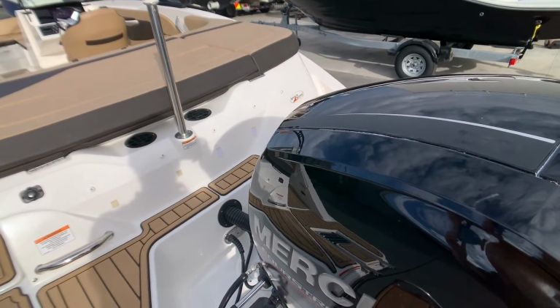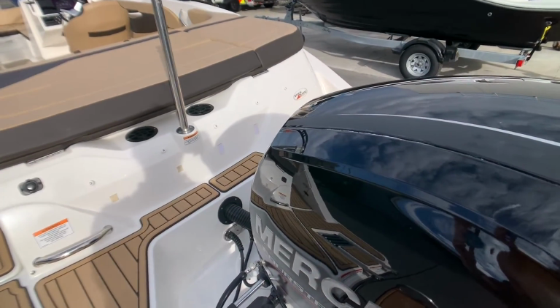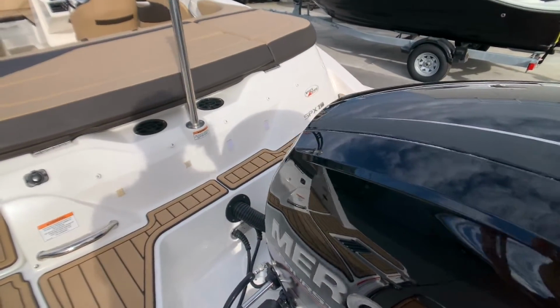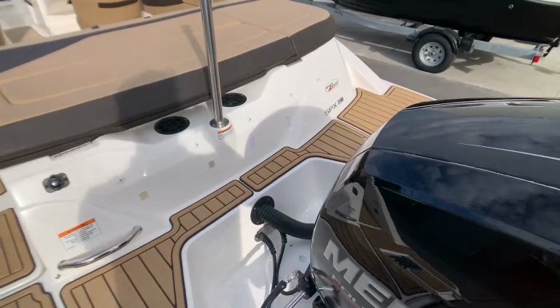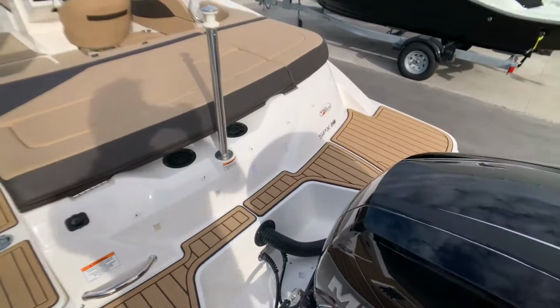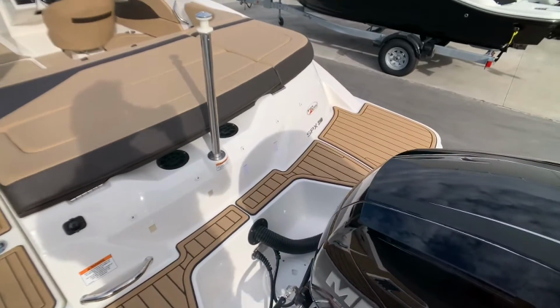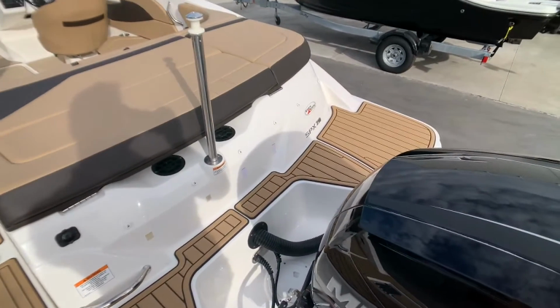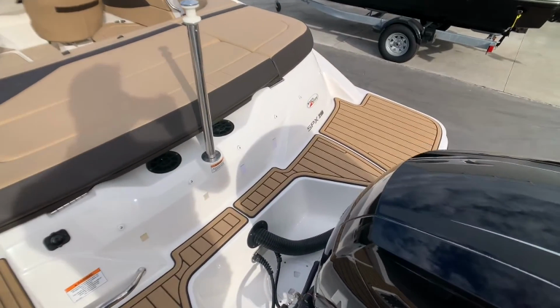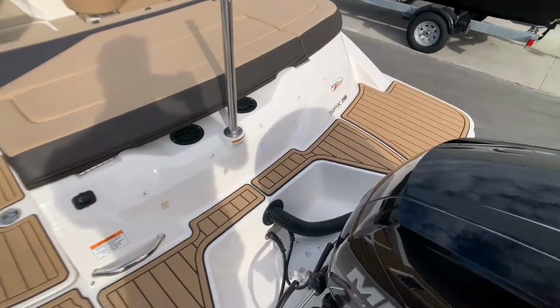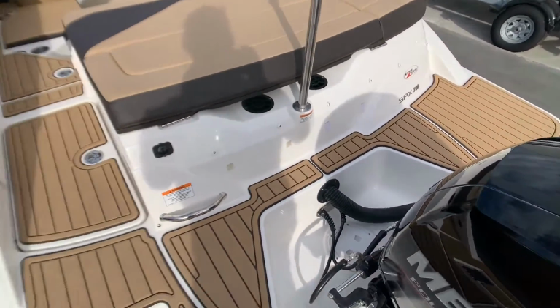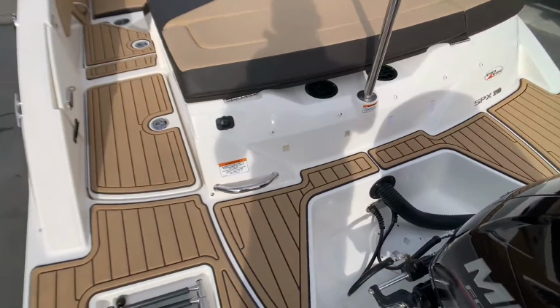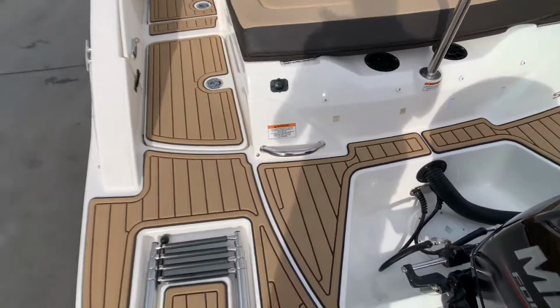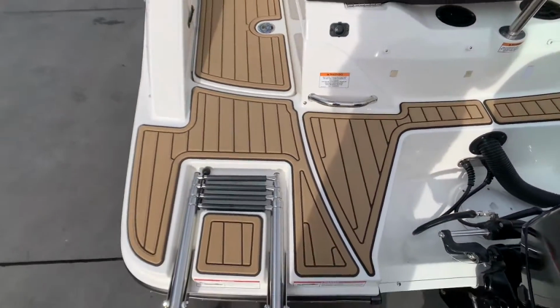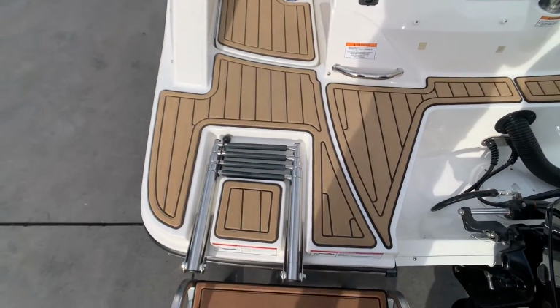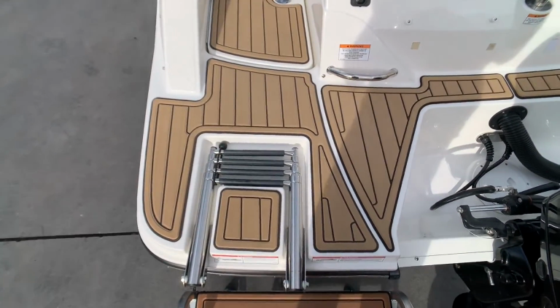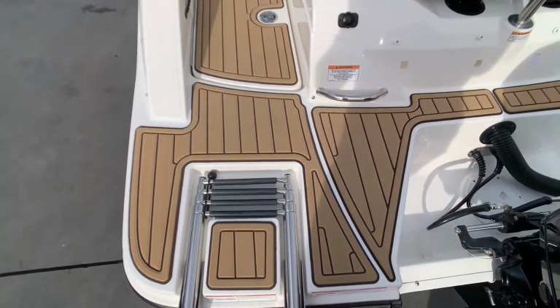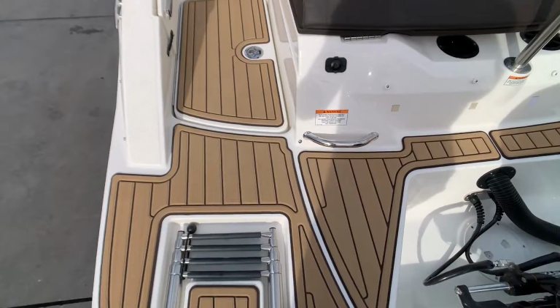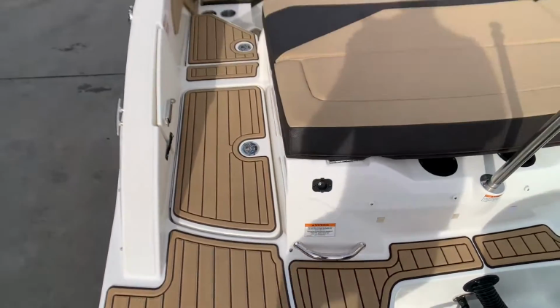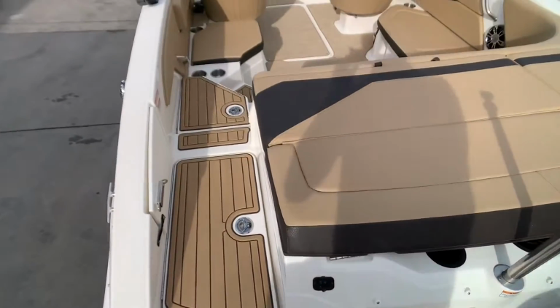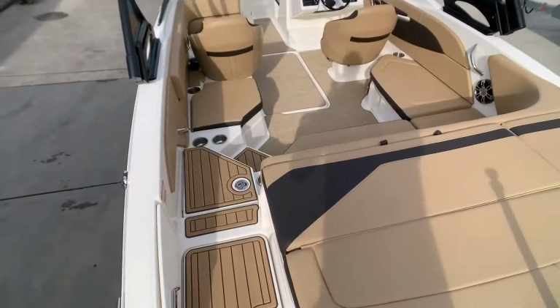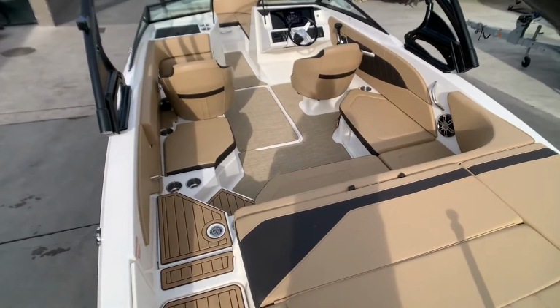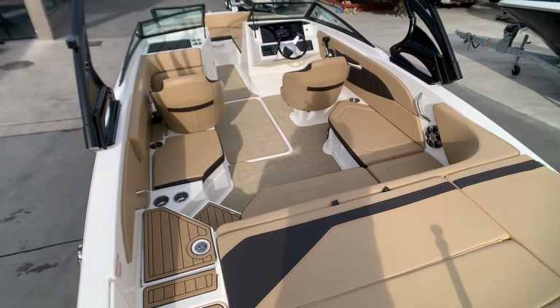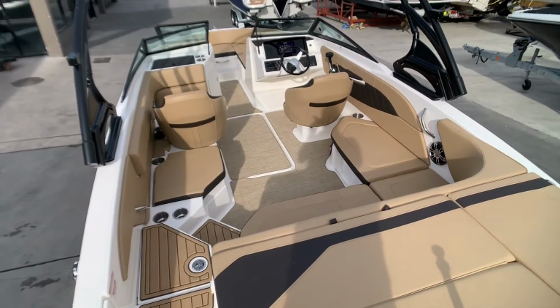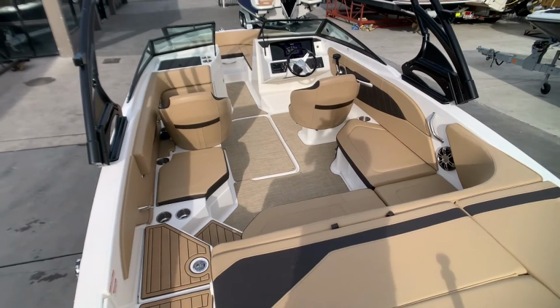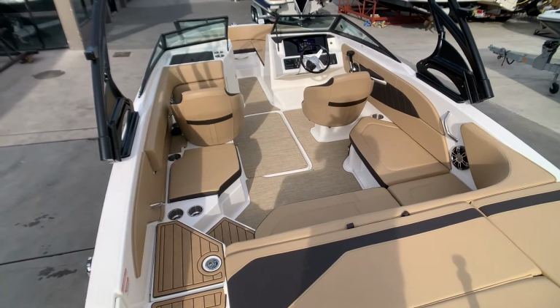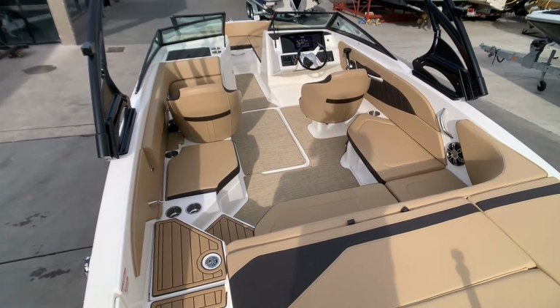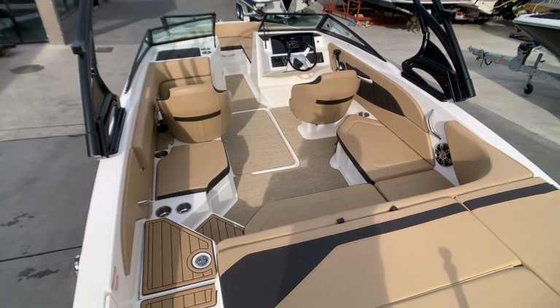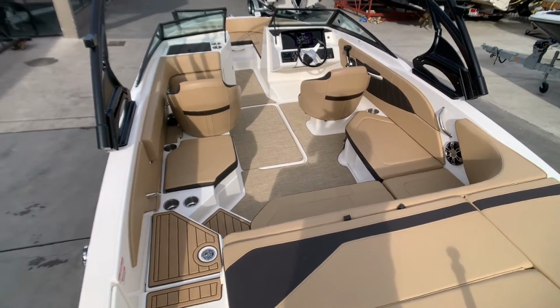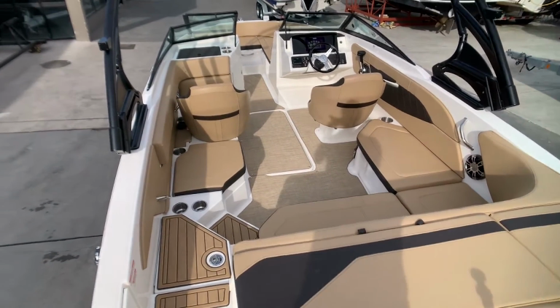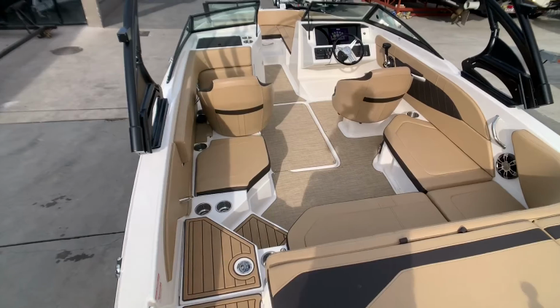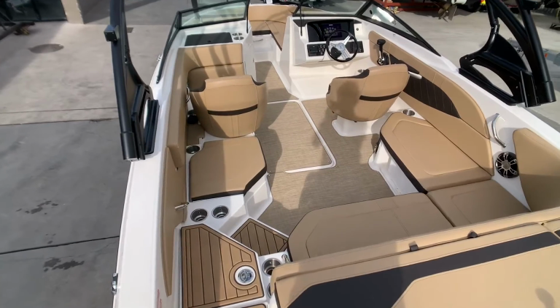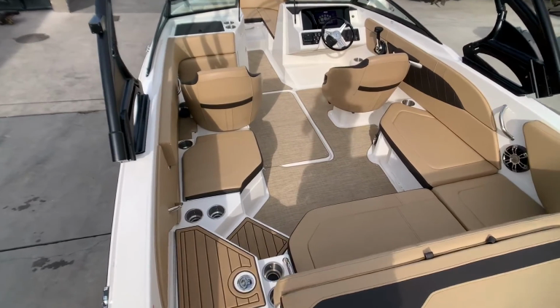Here we have a ski pole at the rear as well, and also a swim platform either side of the engine. Upholstery on this boat is finished beautifully and the flooring is infinity woven vinyl.